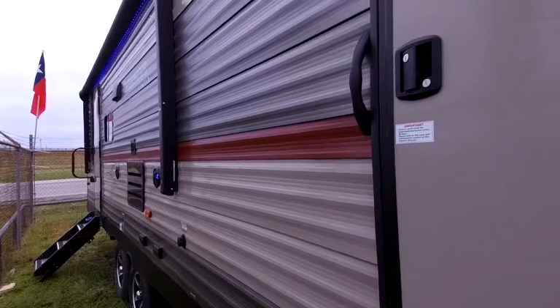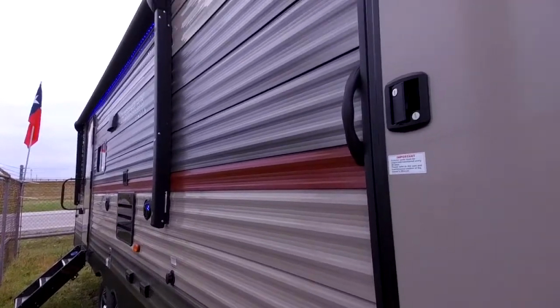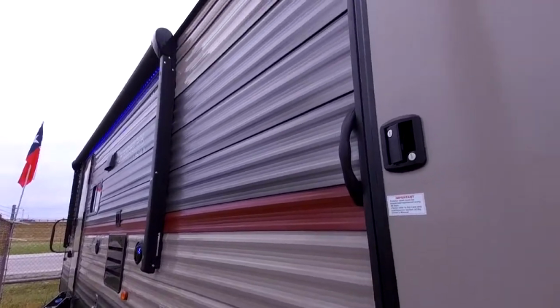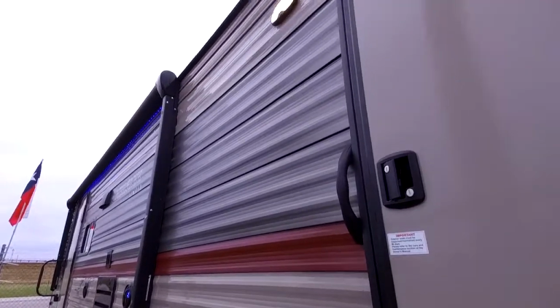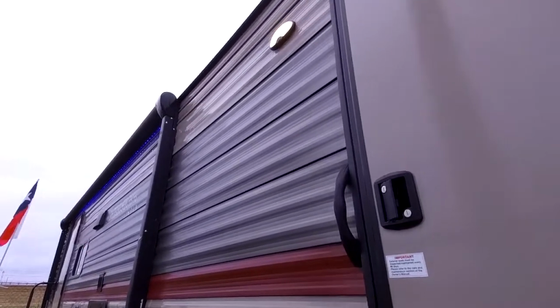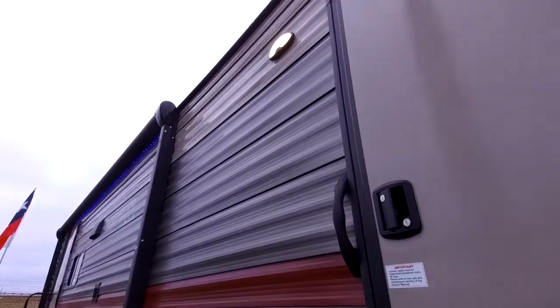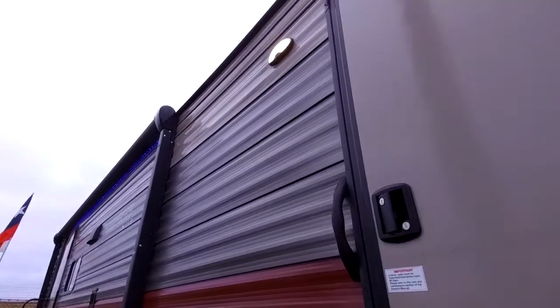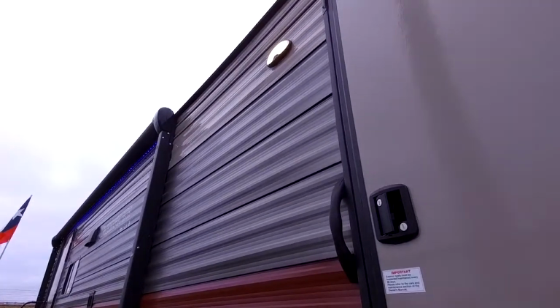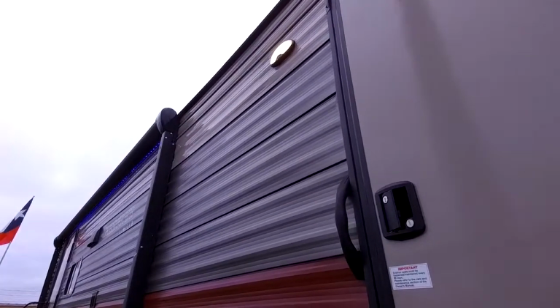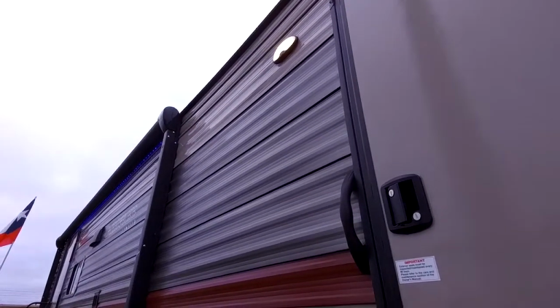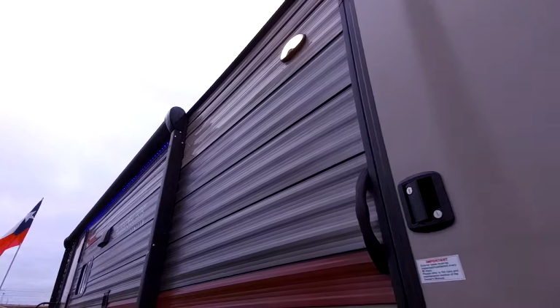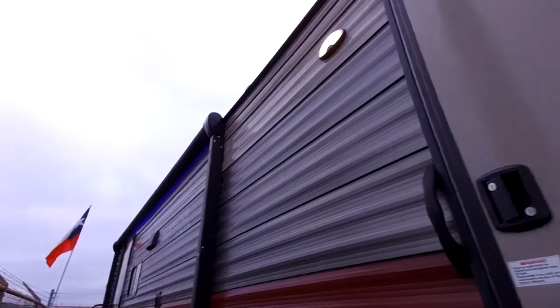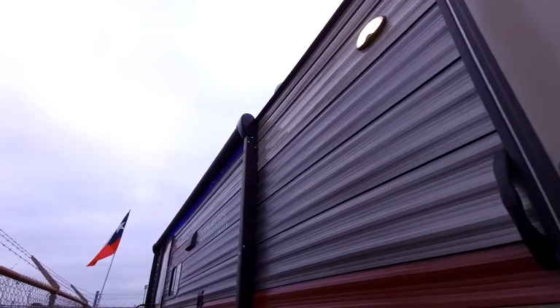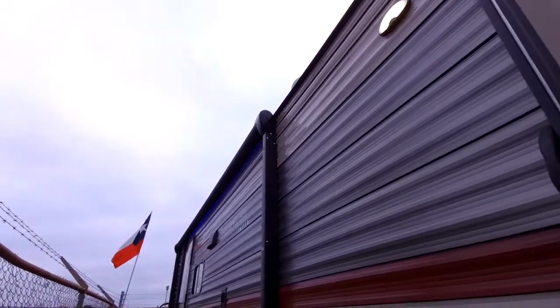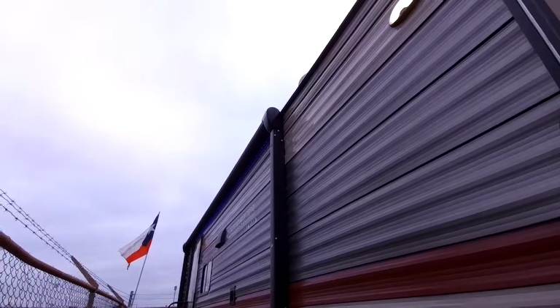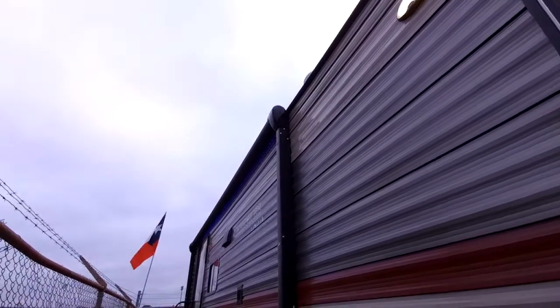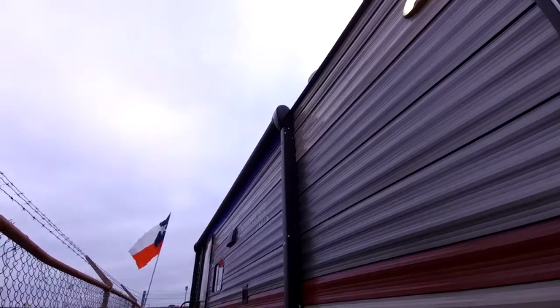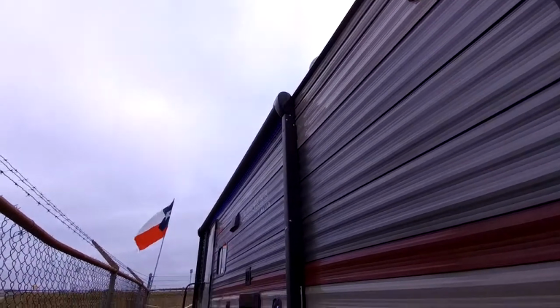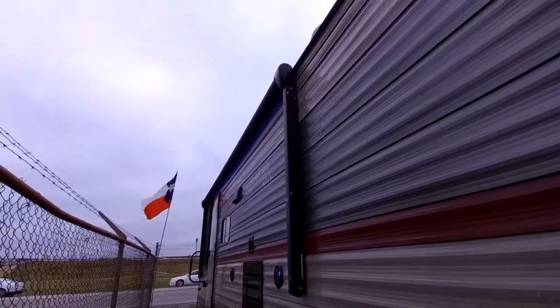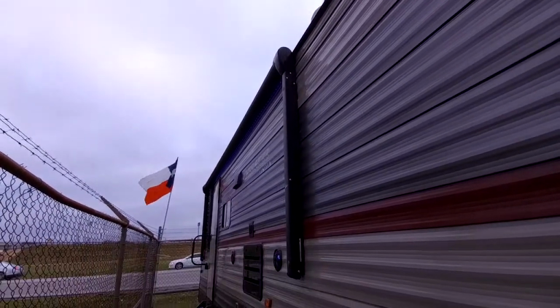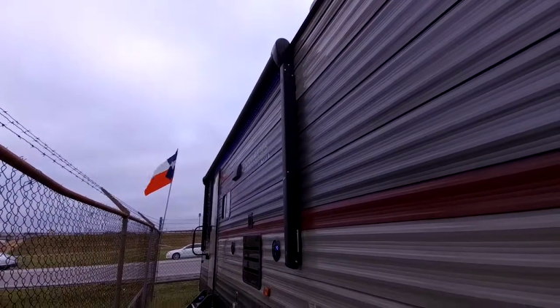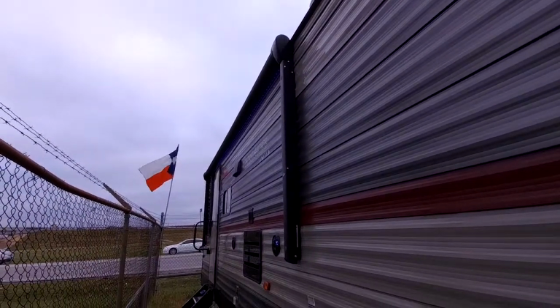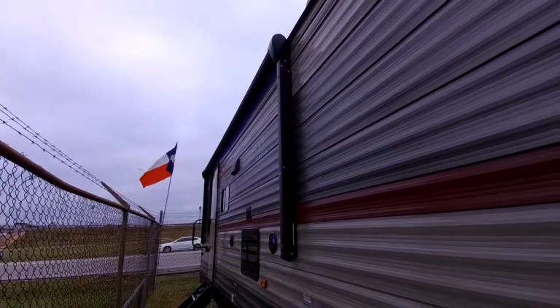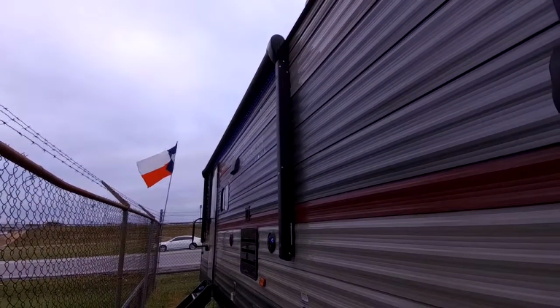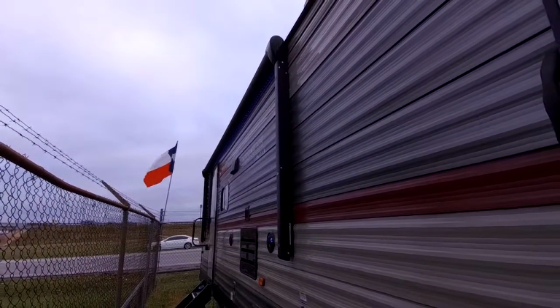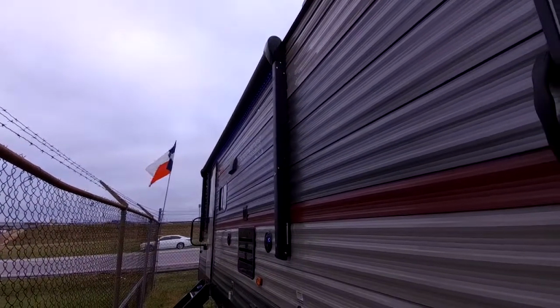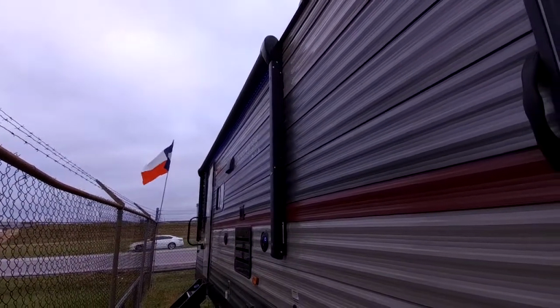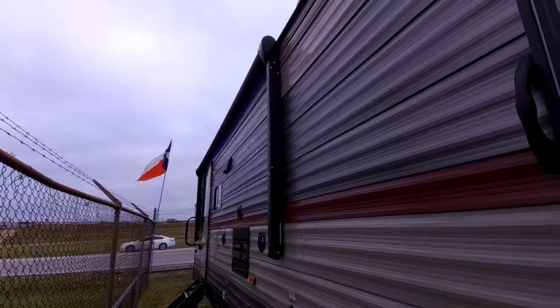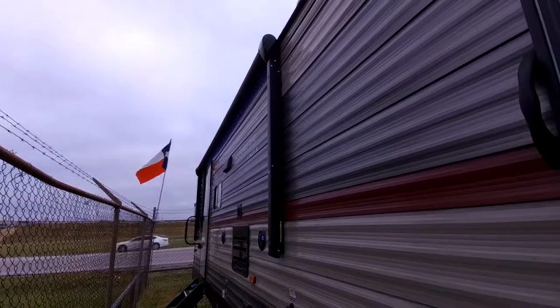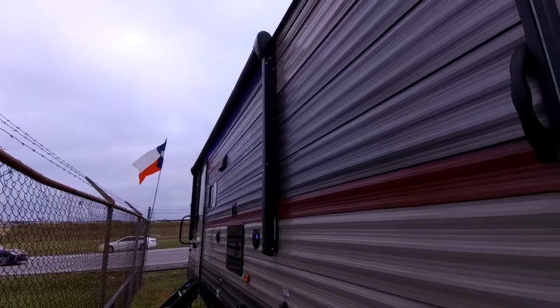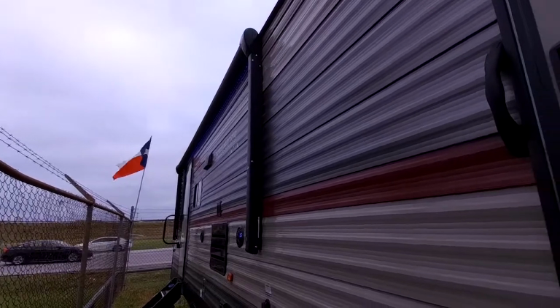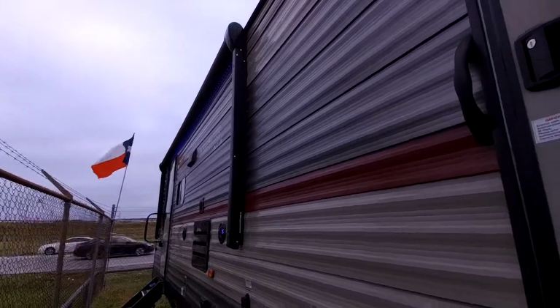You do have a scare light right here that helps illuminate everything. You also have the electric awning that has blue LED lights, so even at night you can see what's going on around your RV.